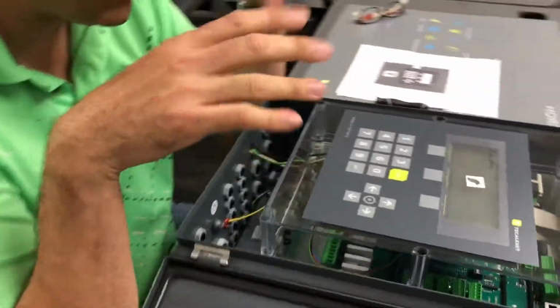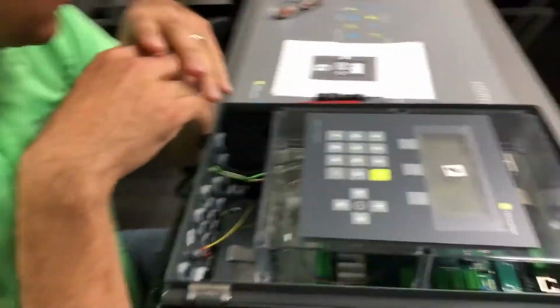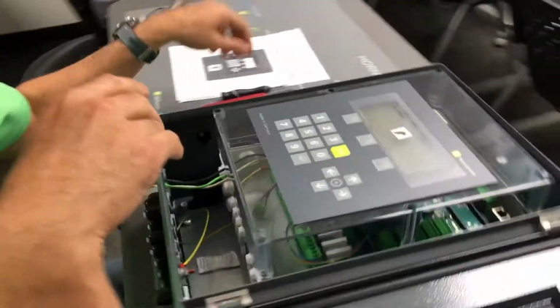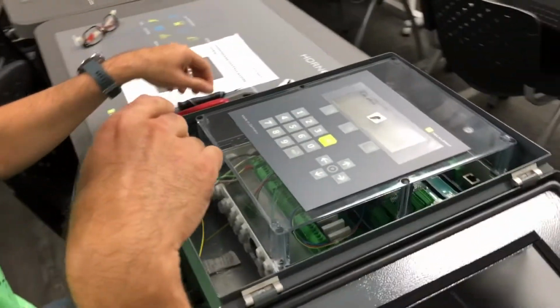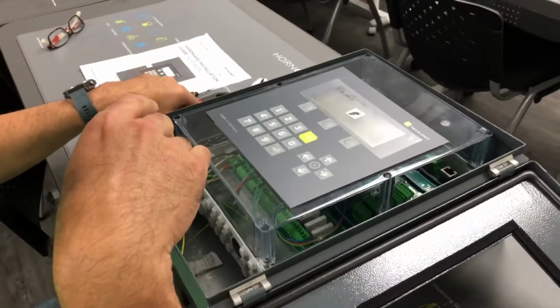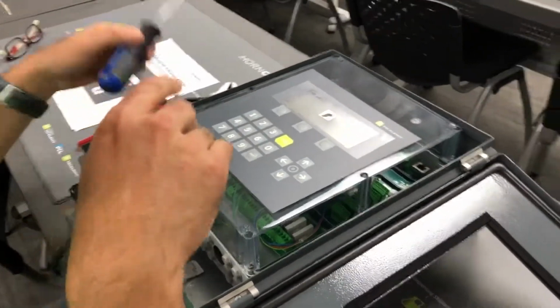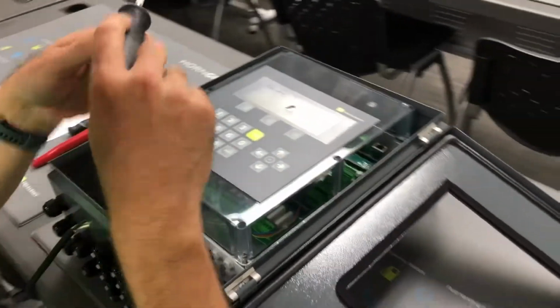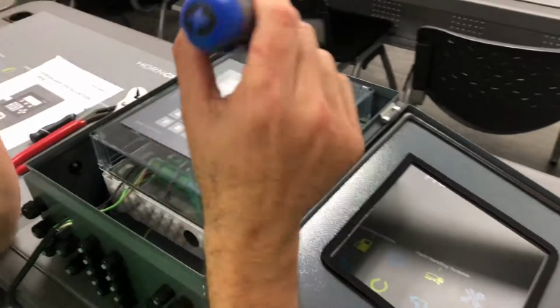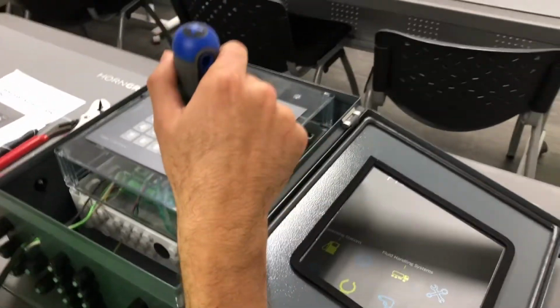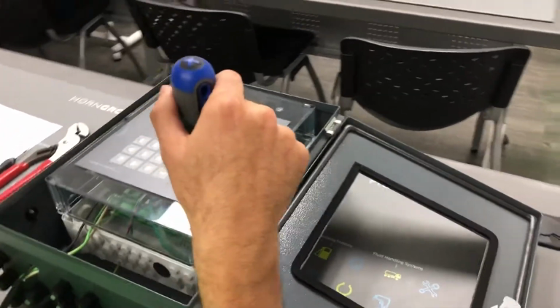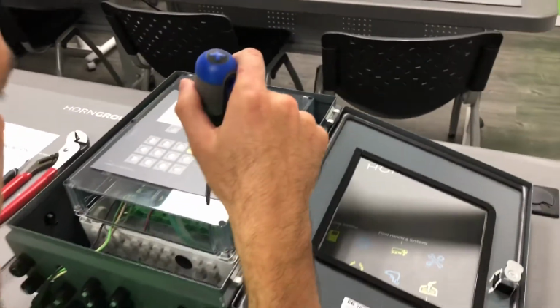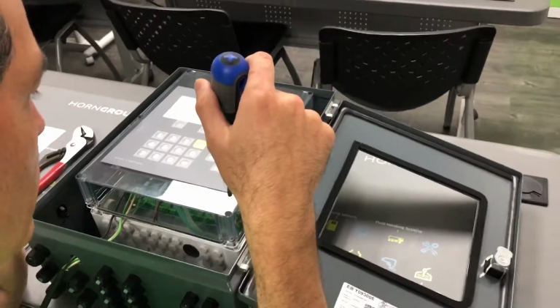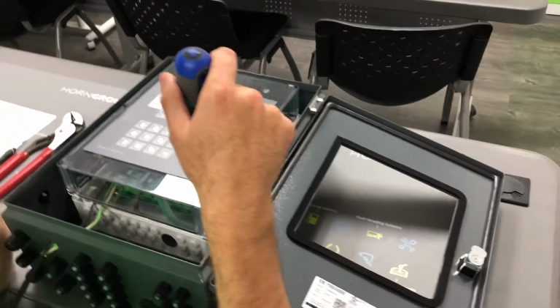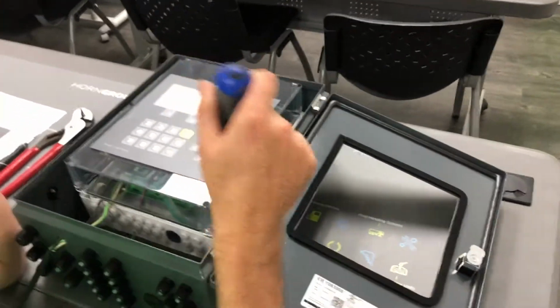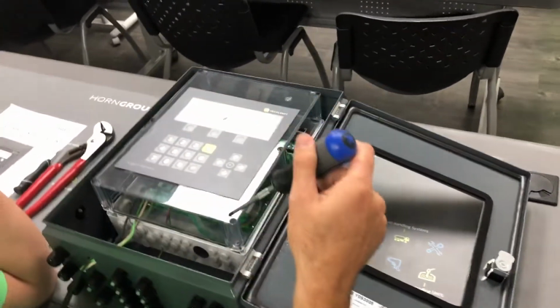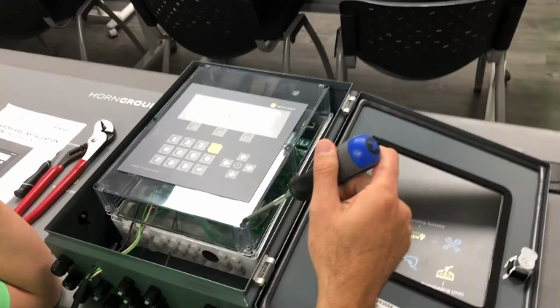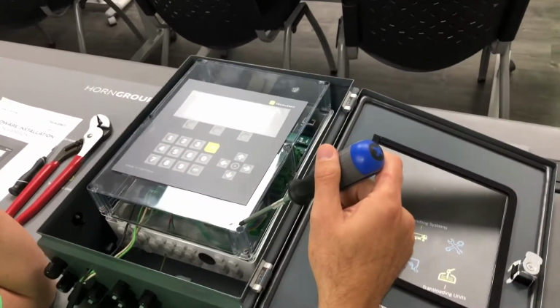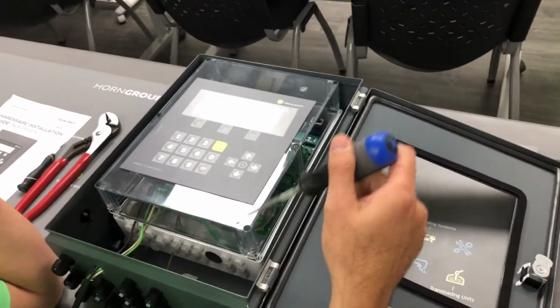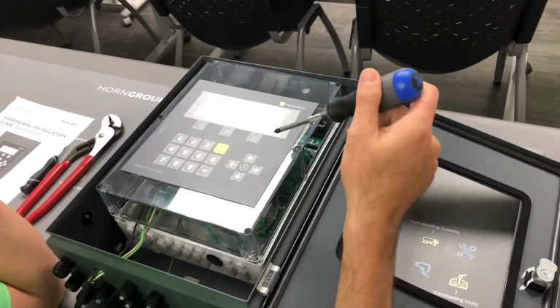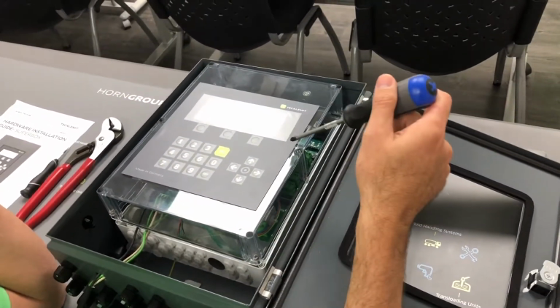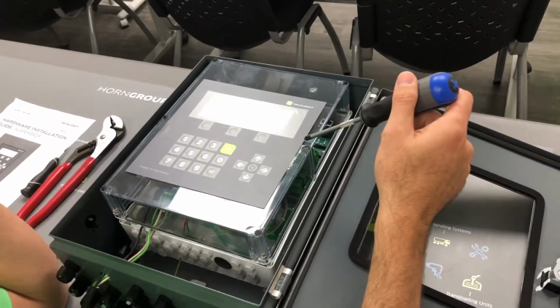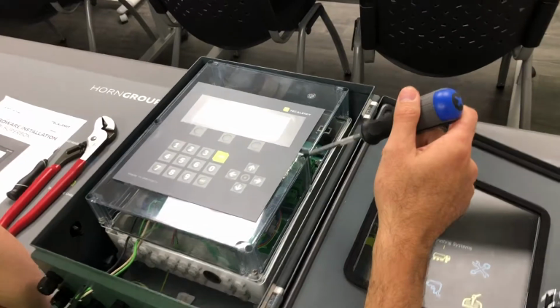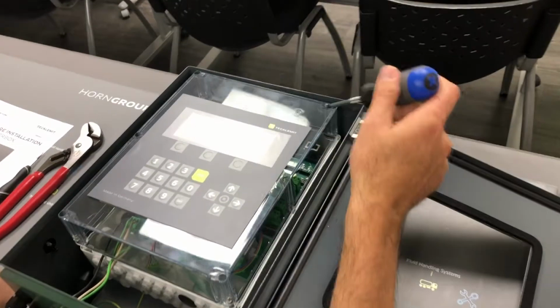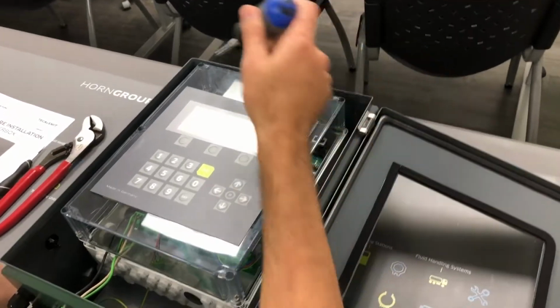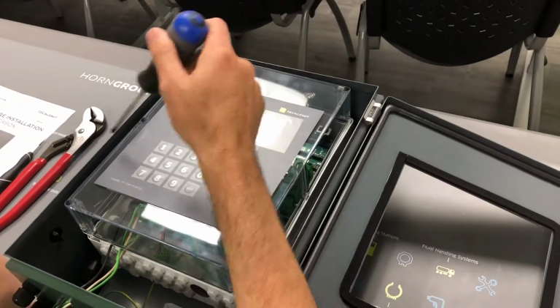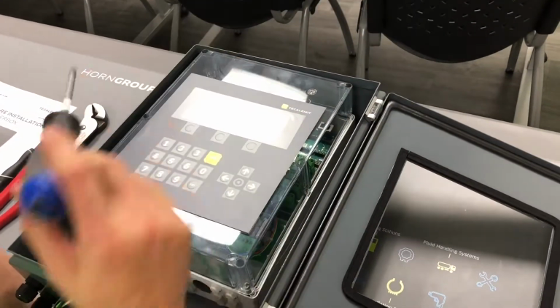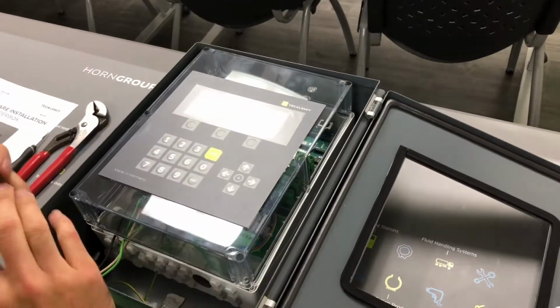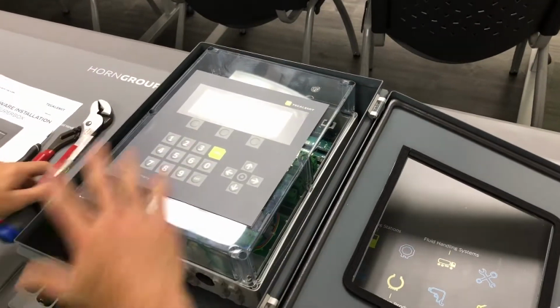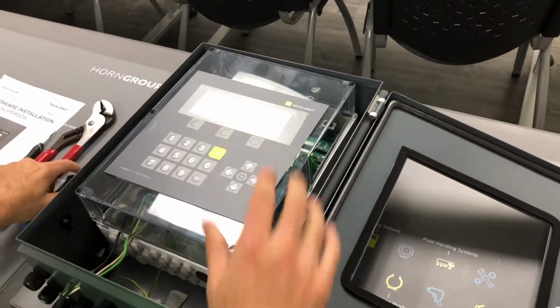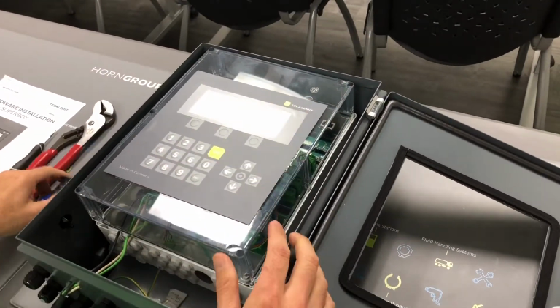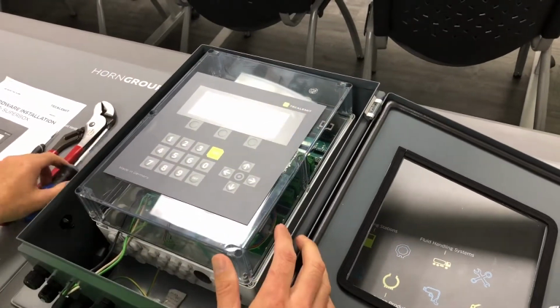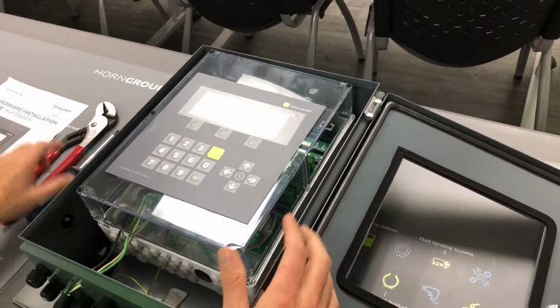Here we're going to have six screws that we have to loosen up and take out — one, two, three, four, five, six. I've already done that for the sake of time.